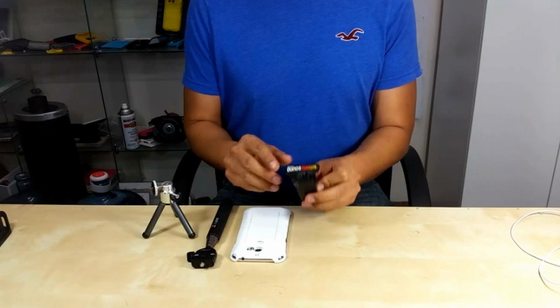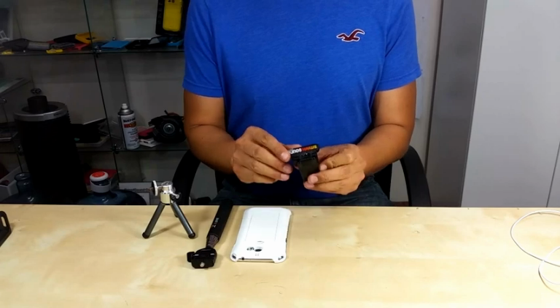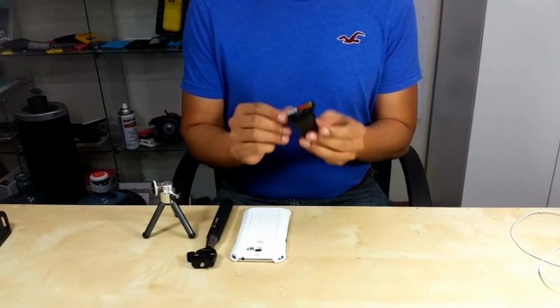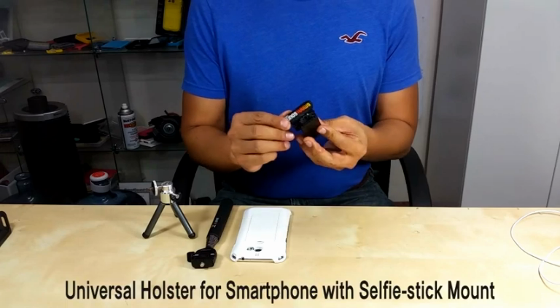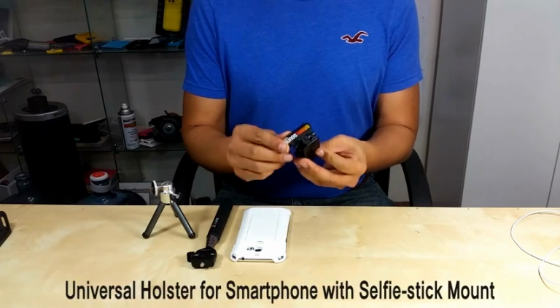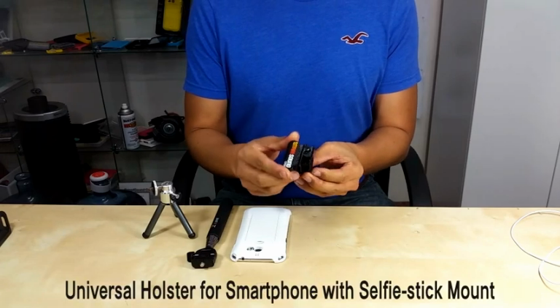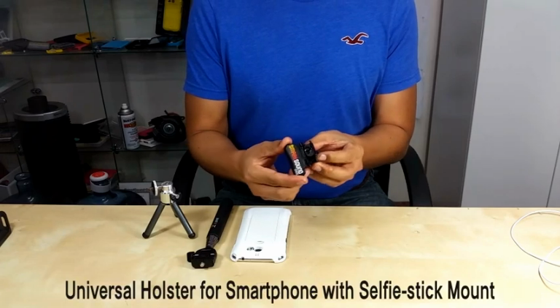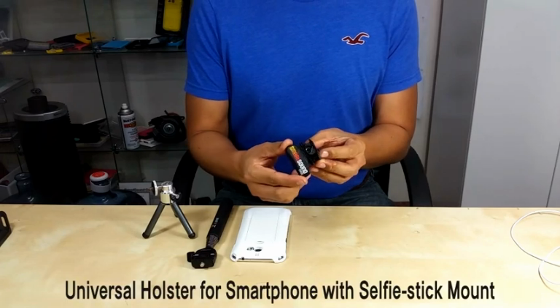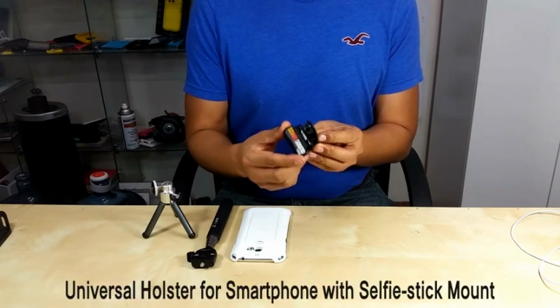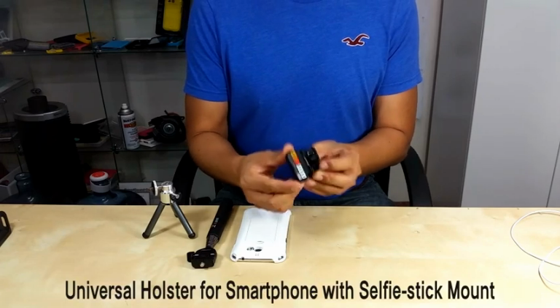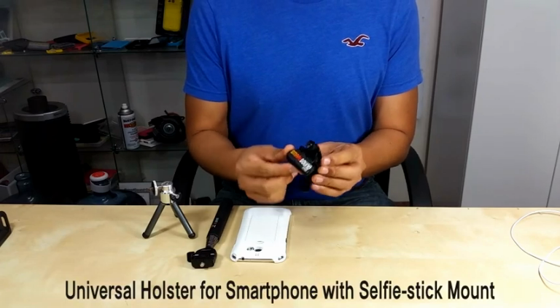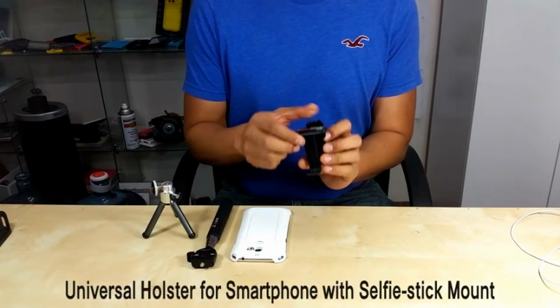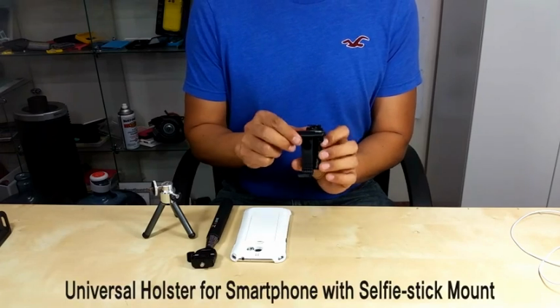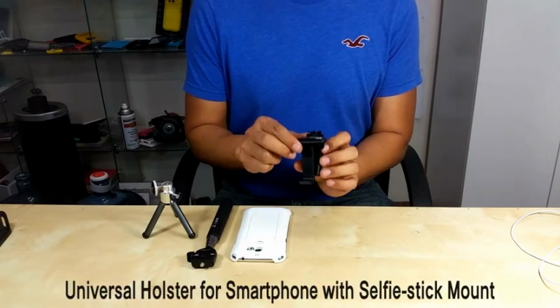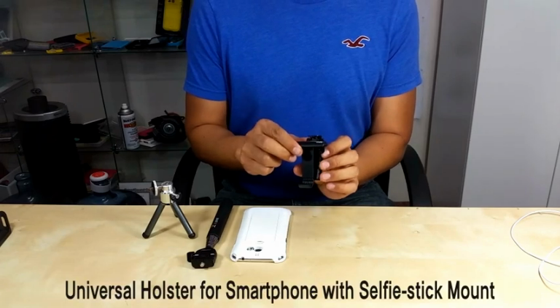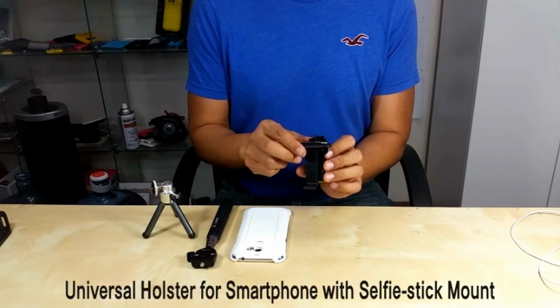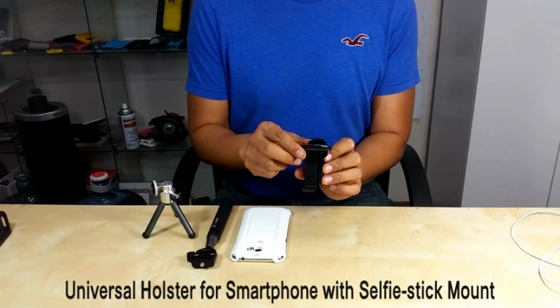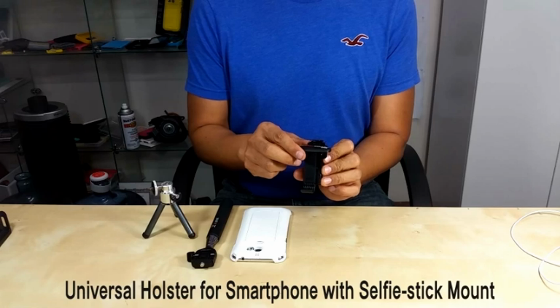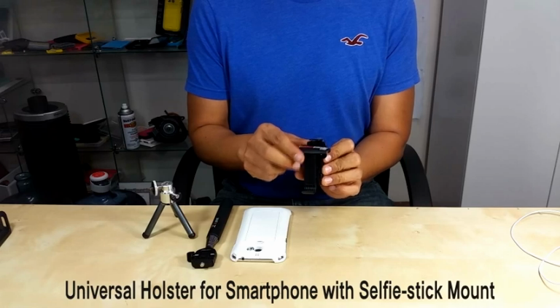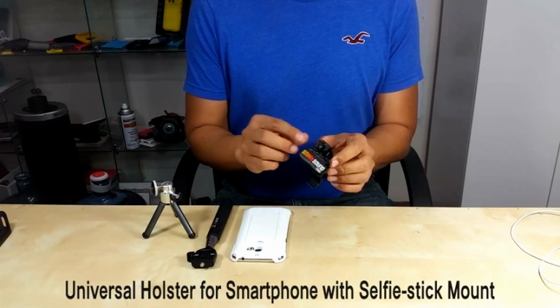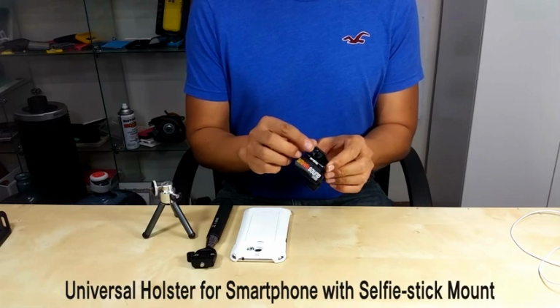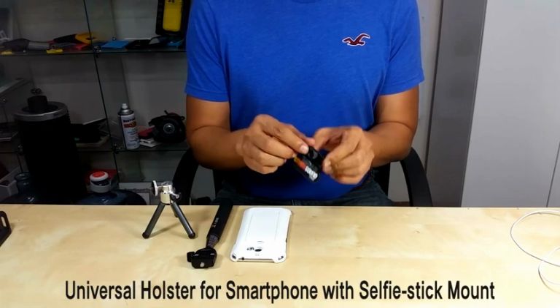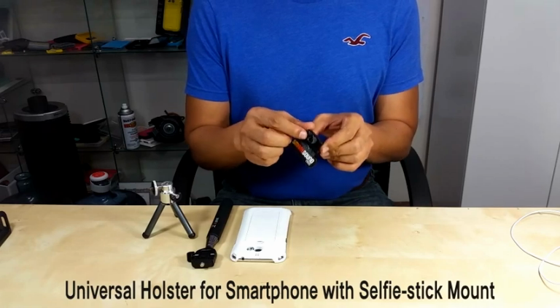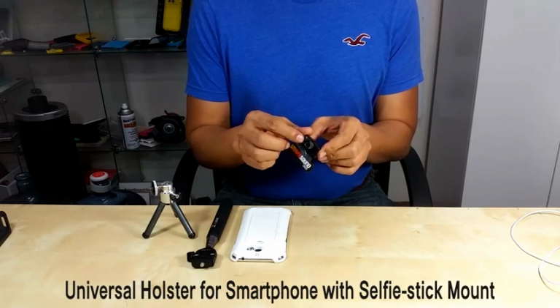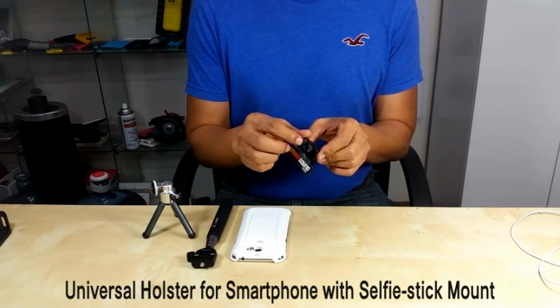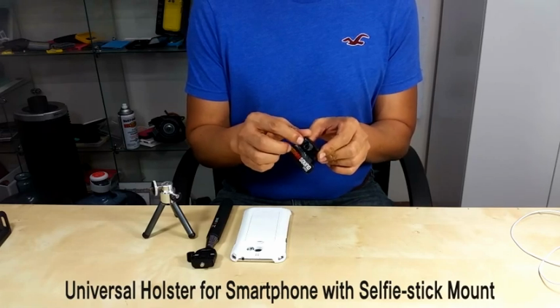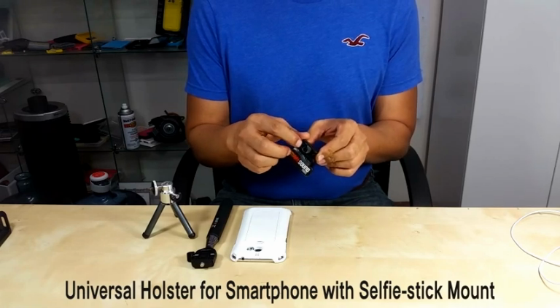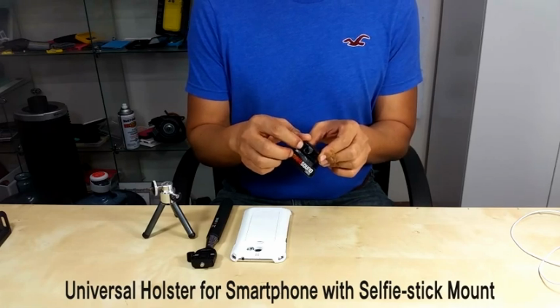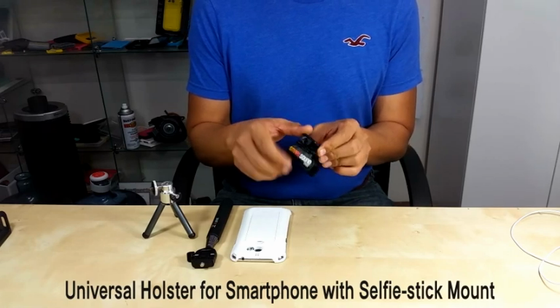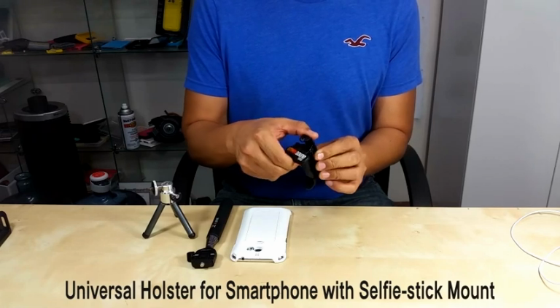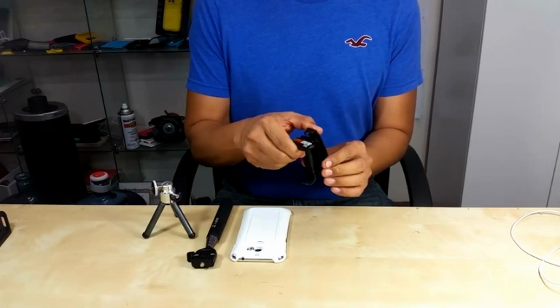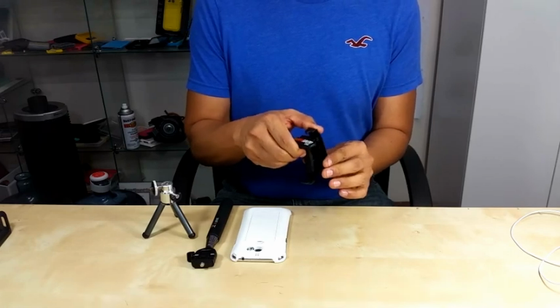This is a universal holster belt clip. It has a selfie stick mount hole on the top of the belt clip handle.